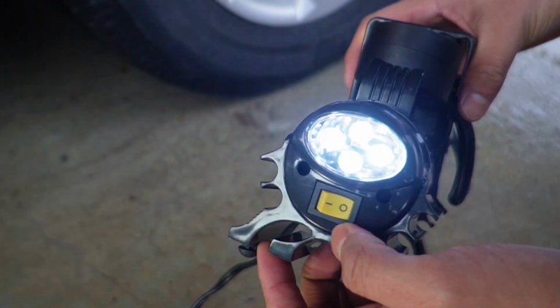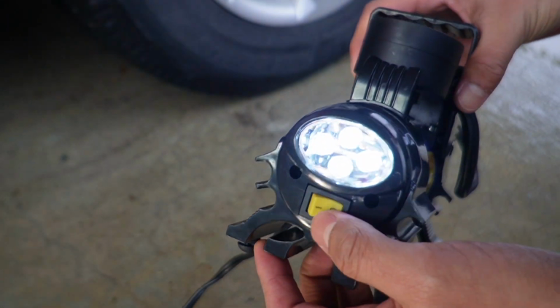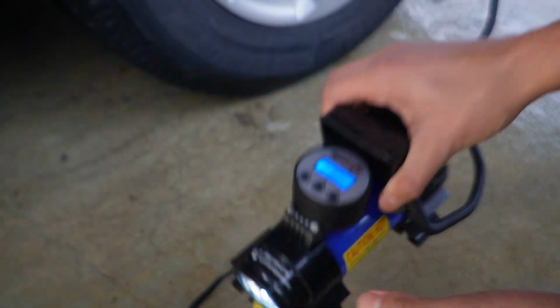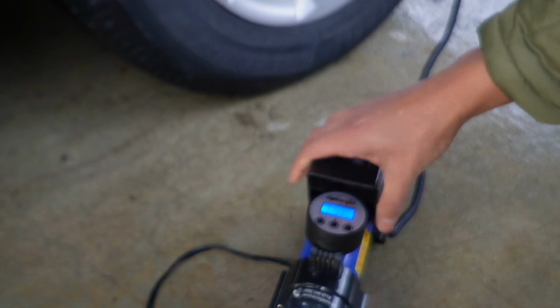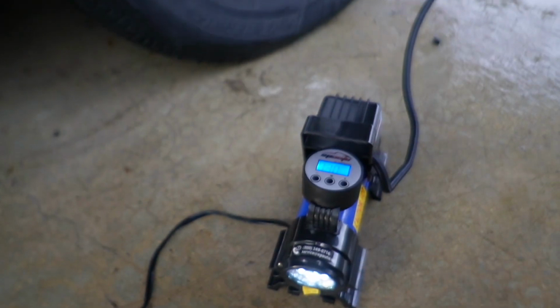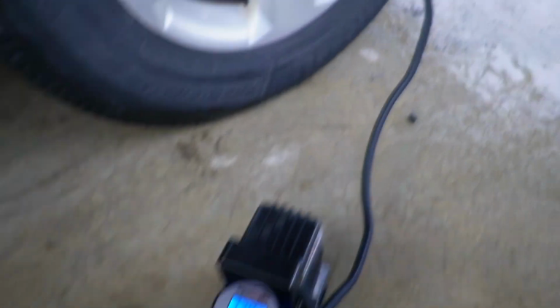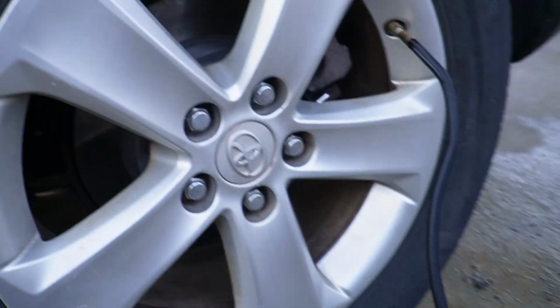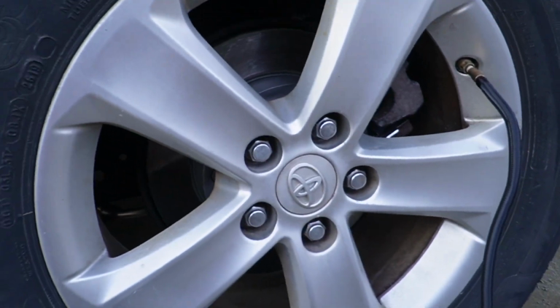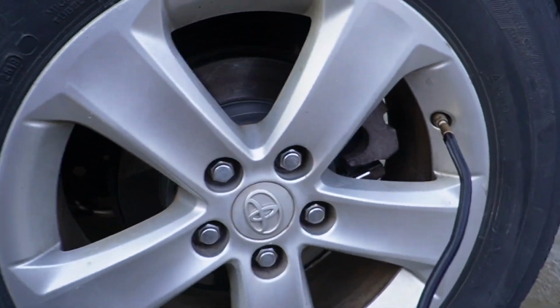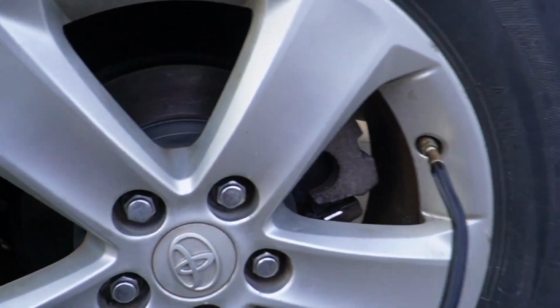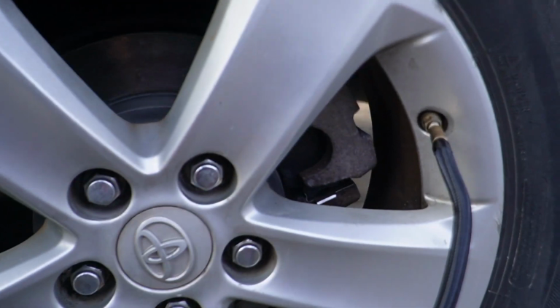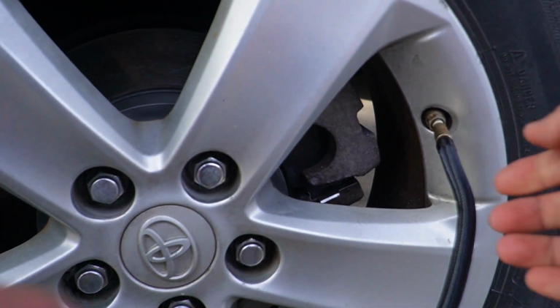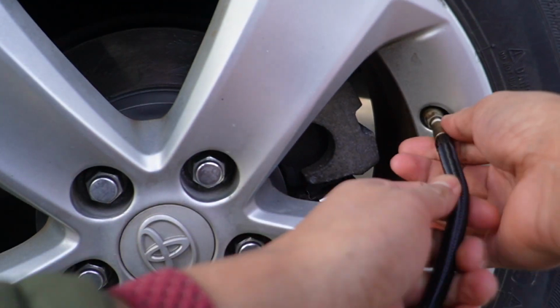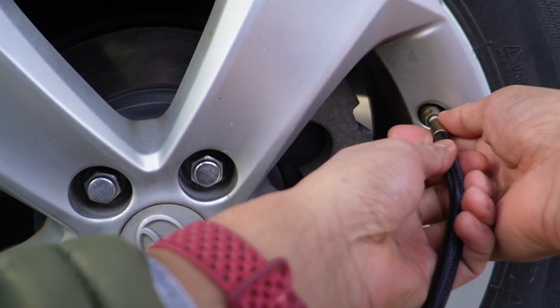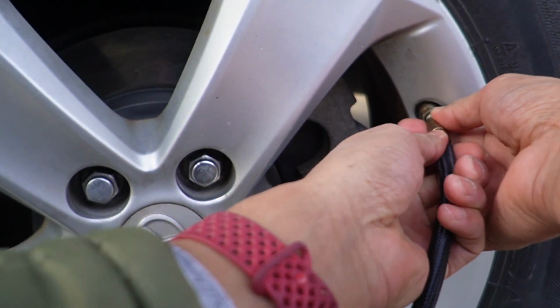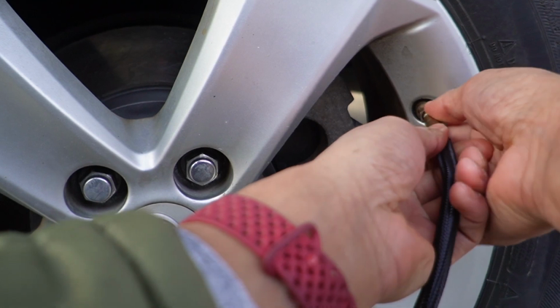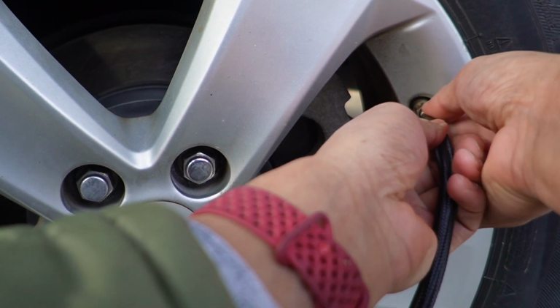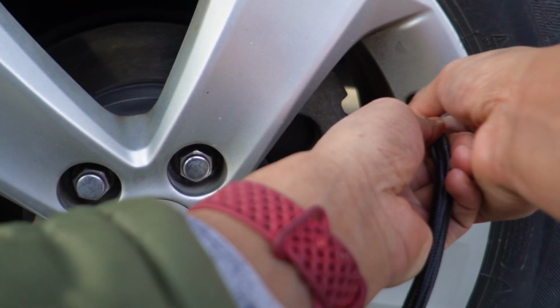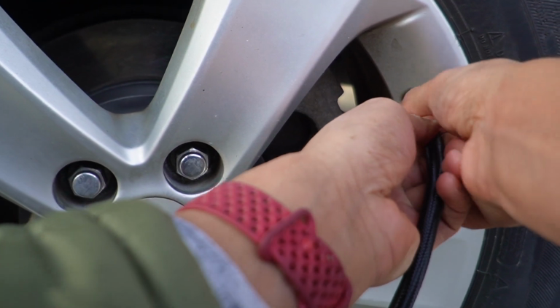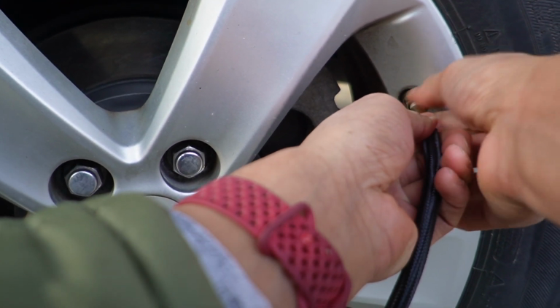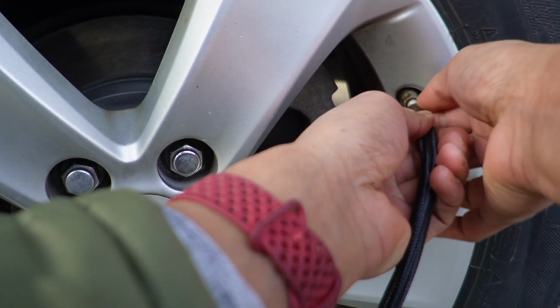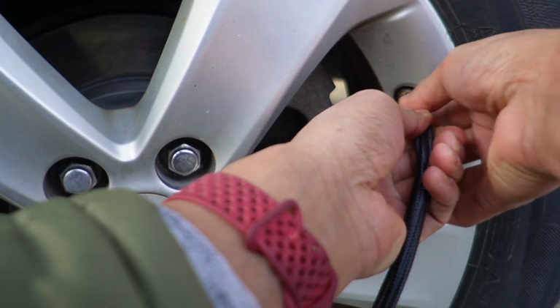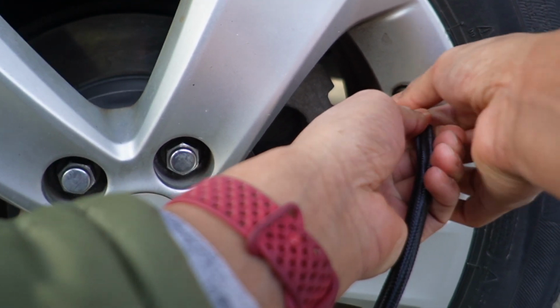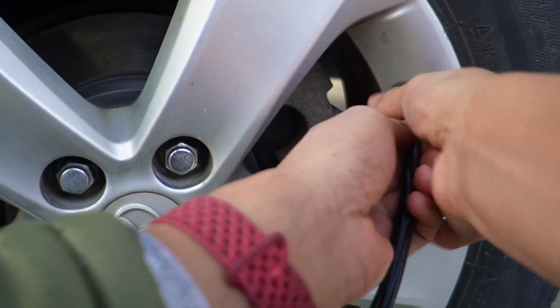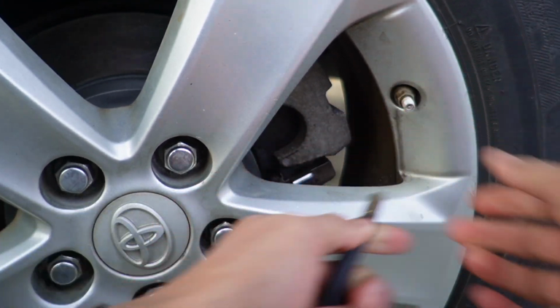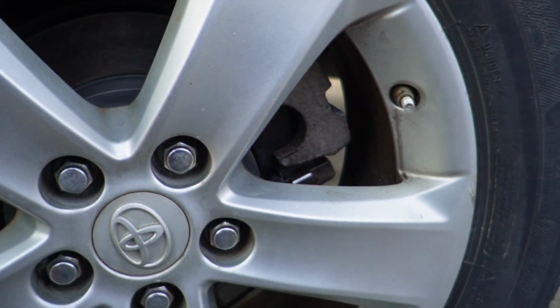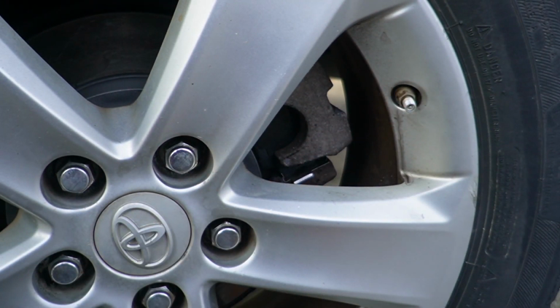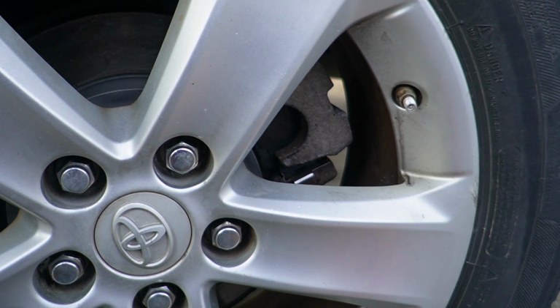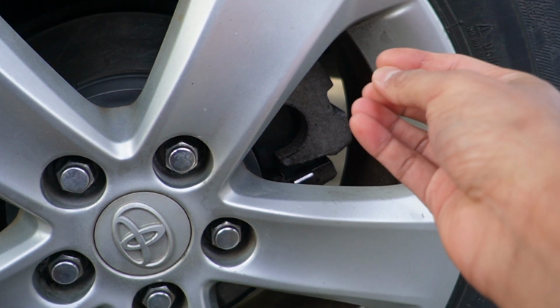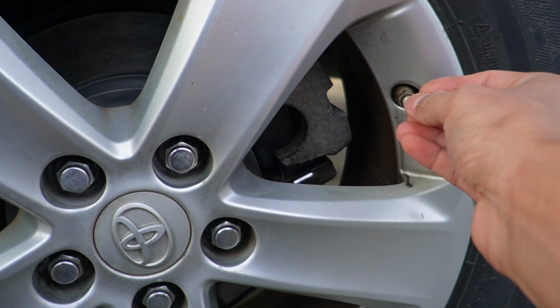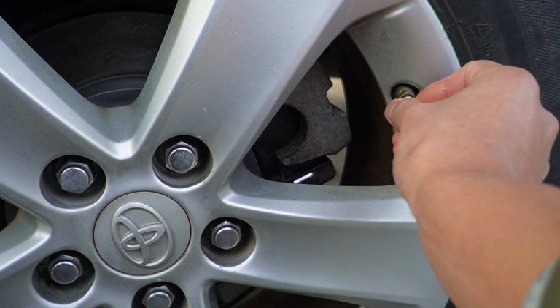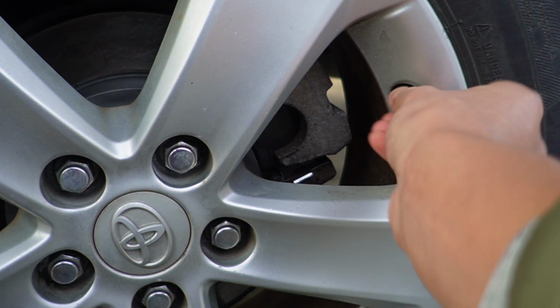Now I can go ahead and turn it off. To take the hose off I just turn it counterclockwise, and then I can go ahead and put the valve cap back on.